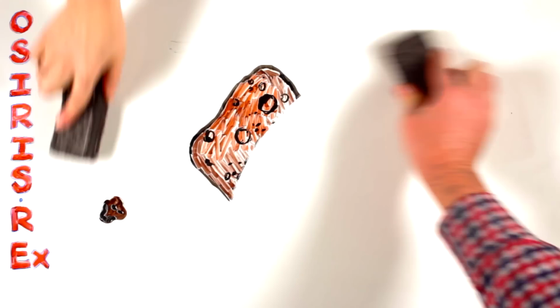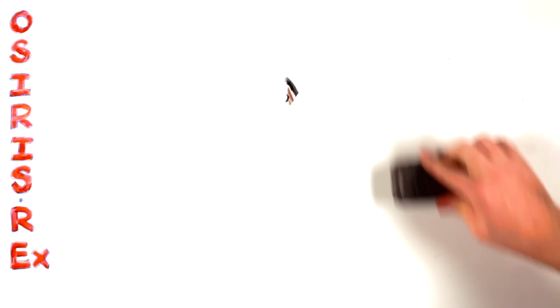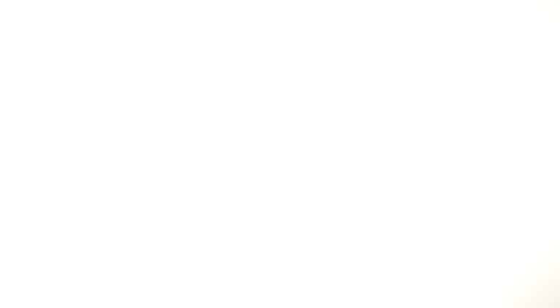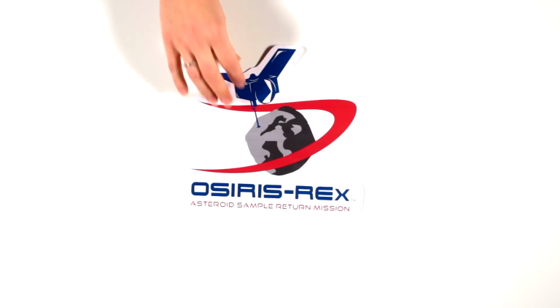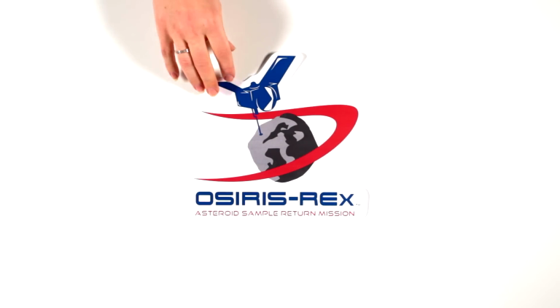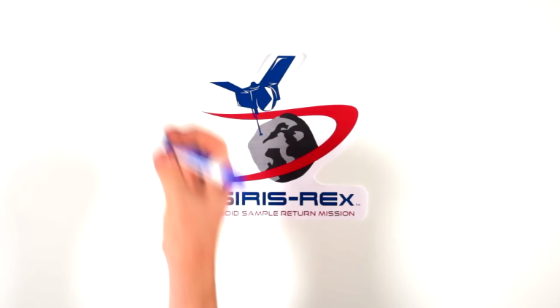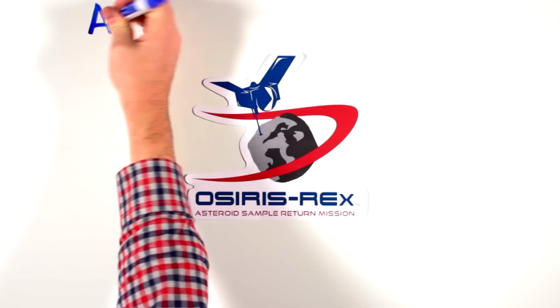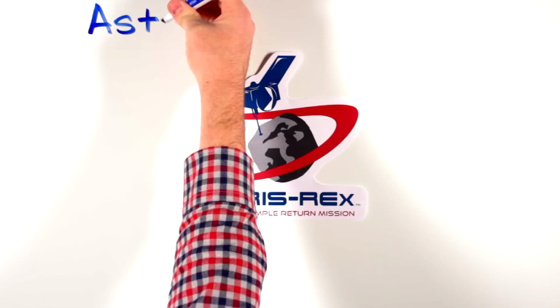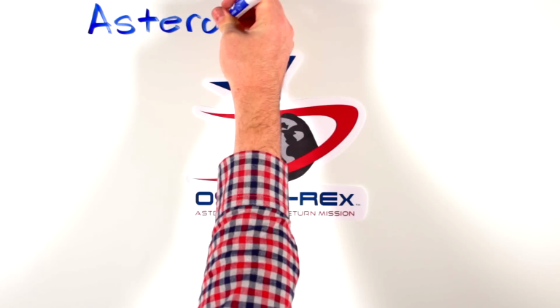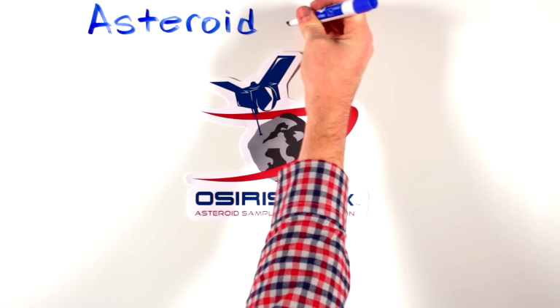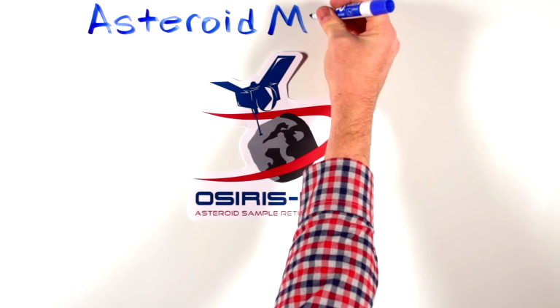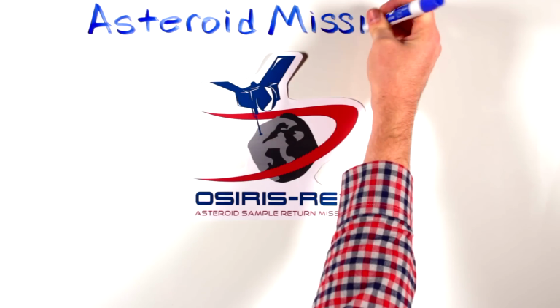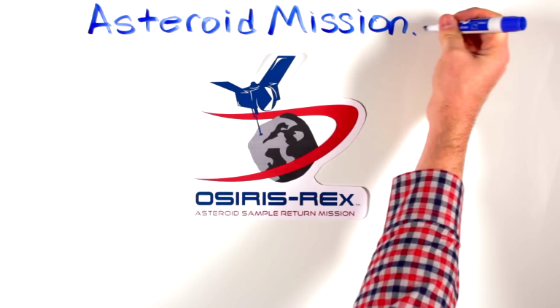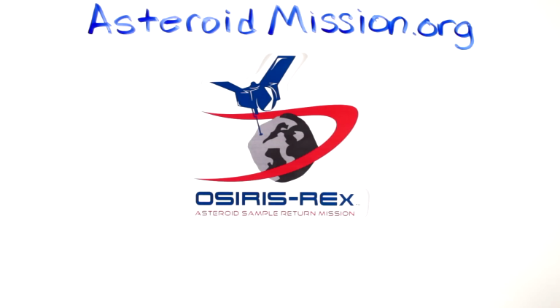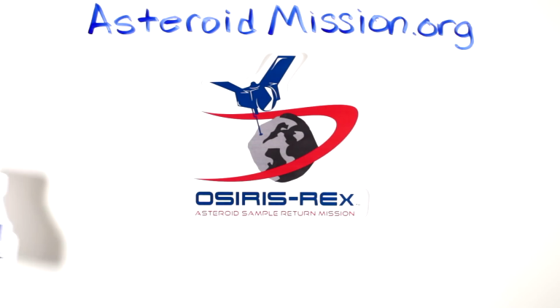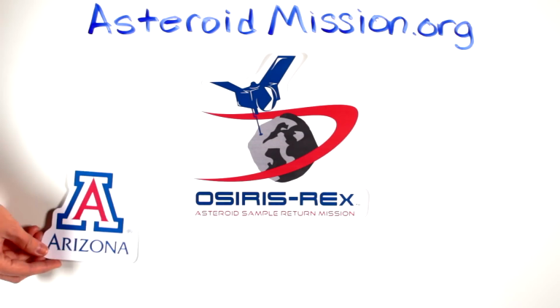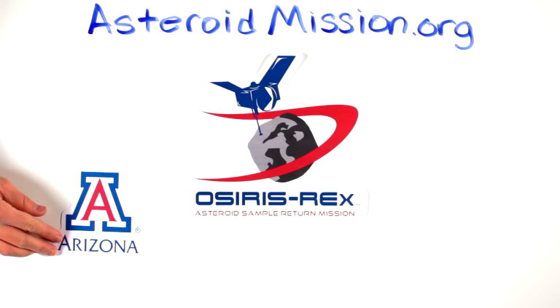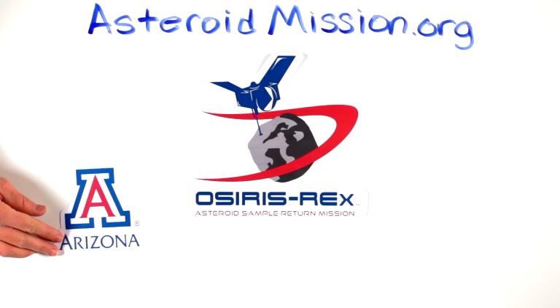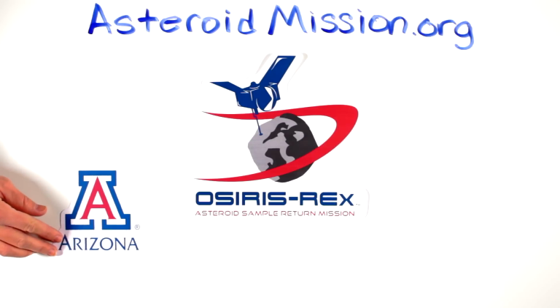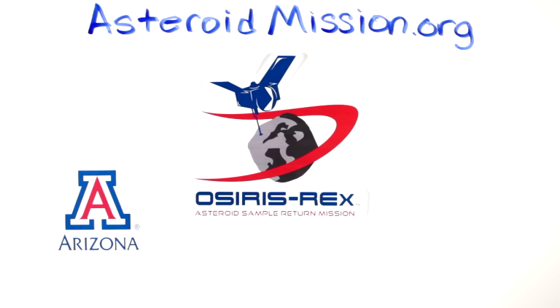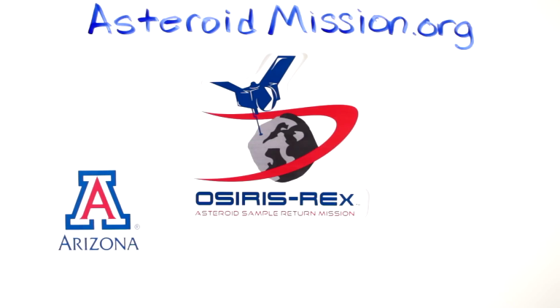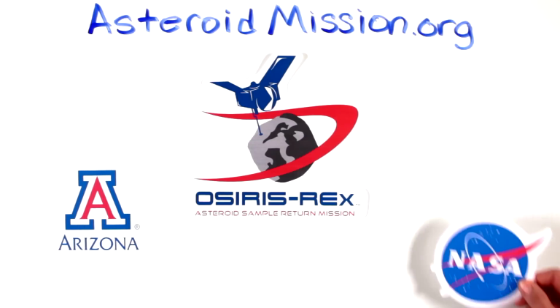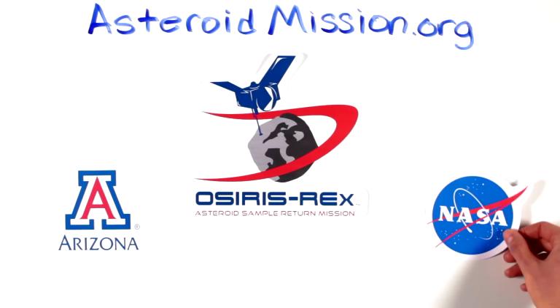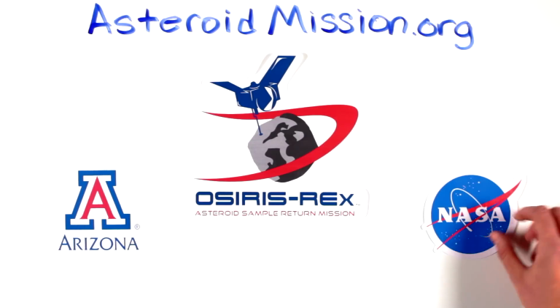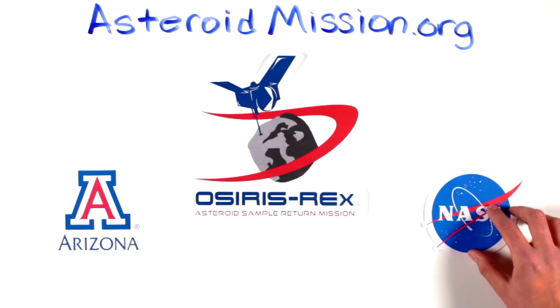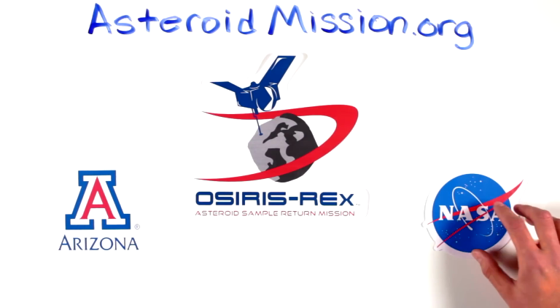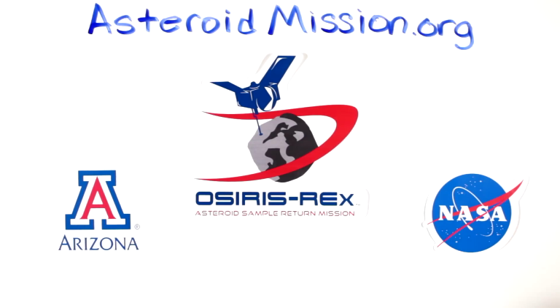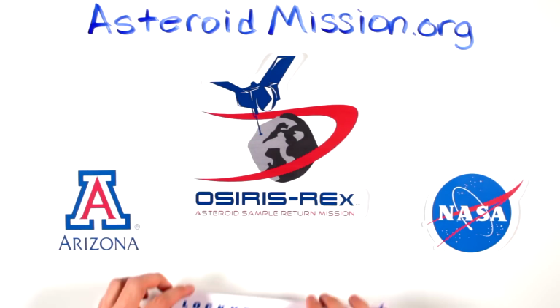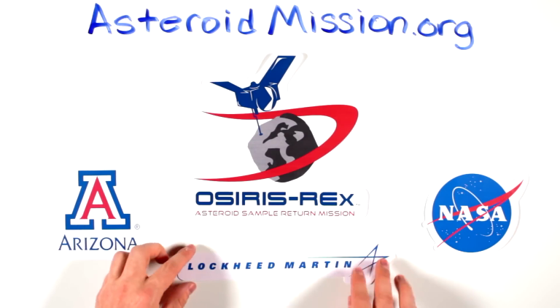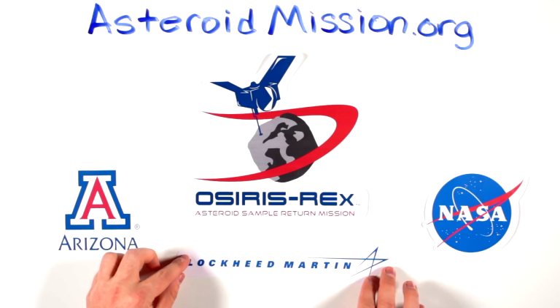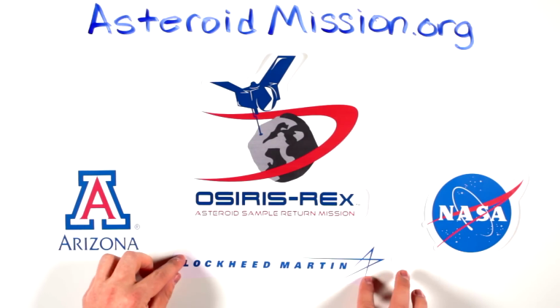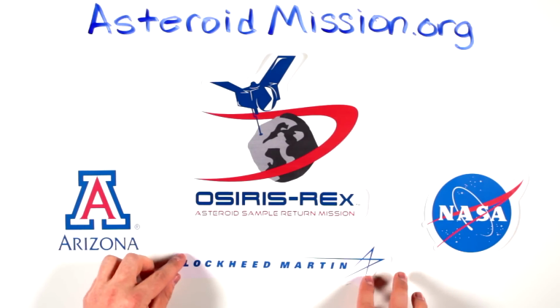This video is an OSIRIS-REx production. OSIRIS-REx is a partnership of the University of Arizona, NASA Goddard Space Flight Center, and Lockheed Martin.